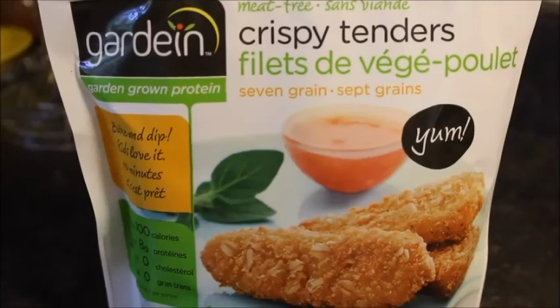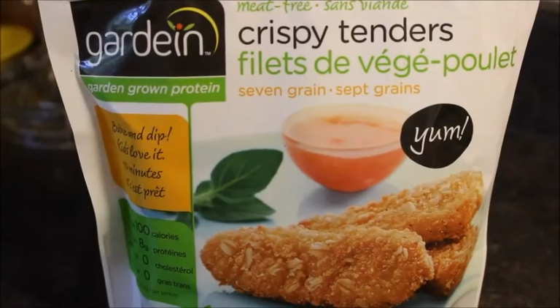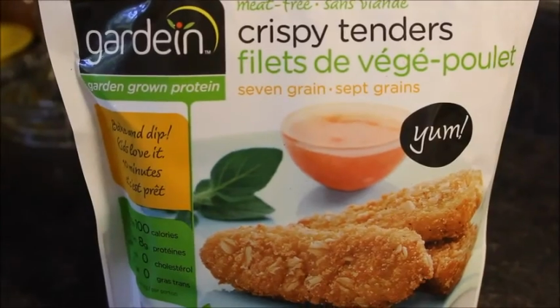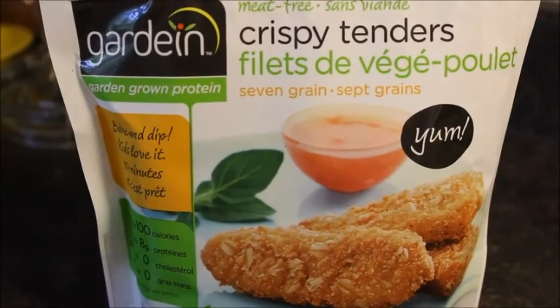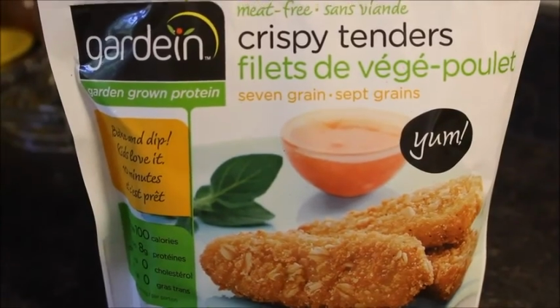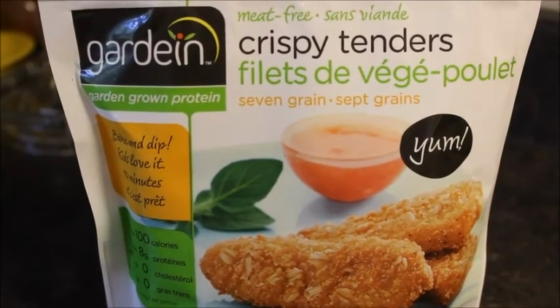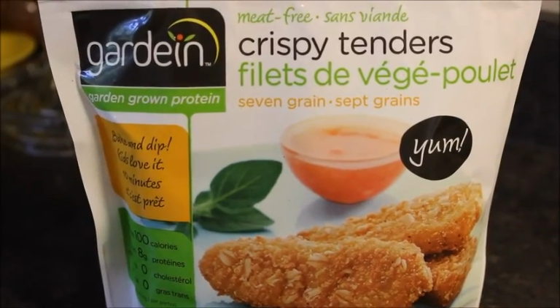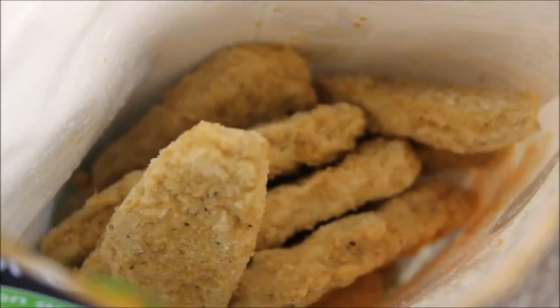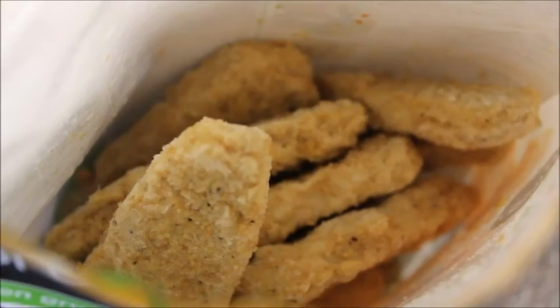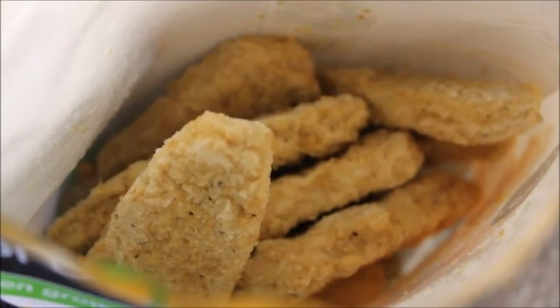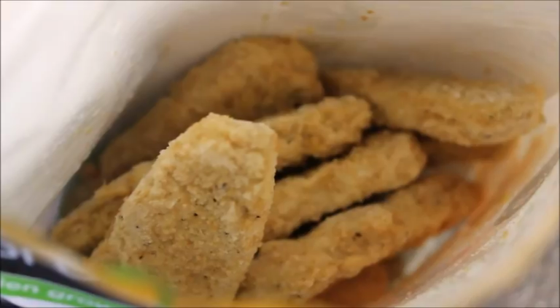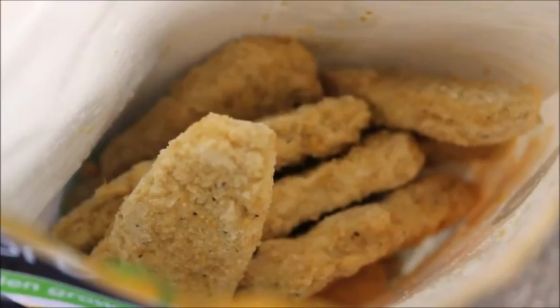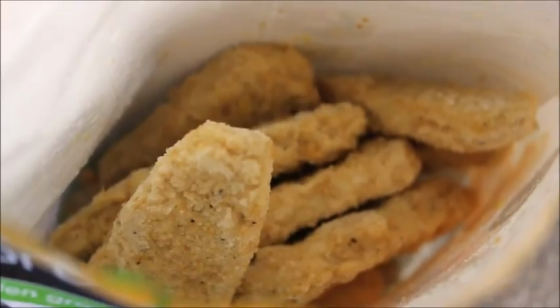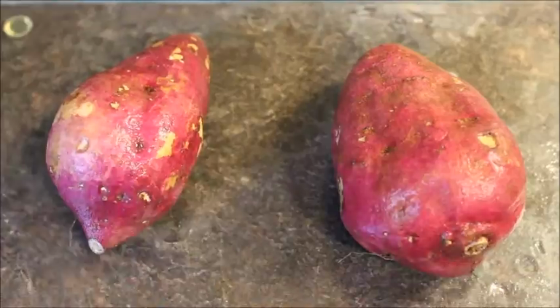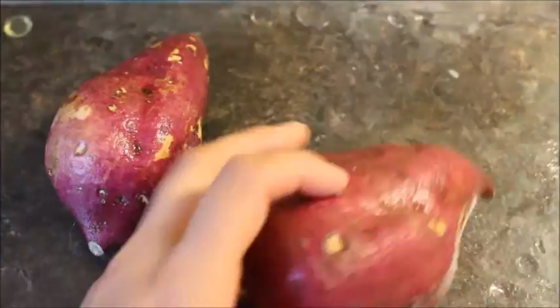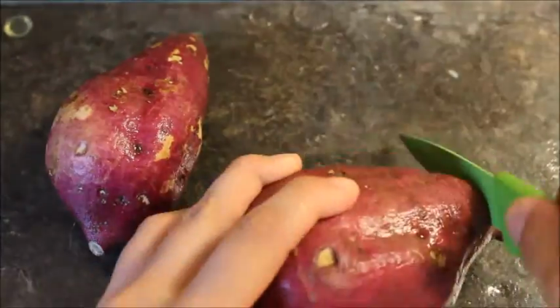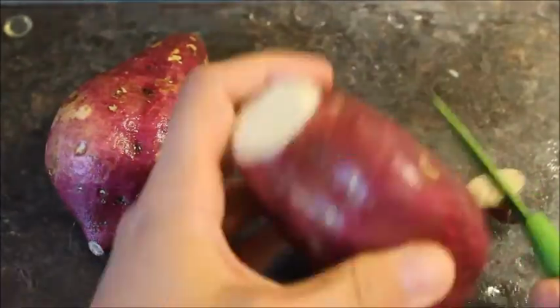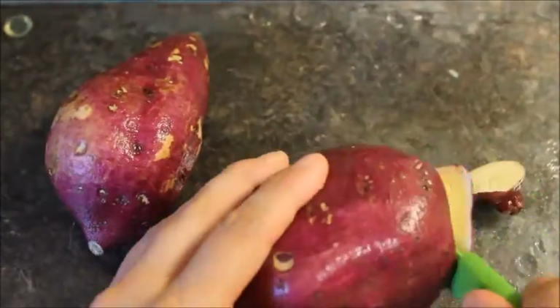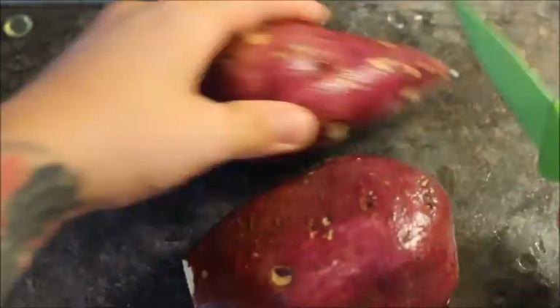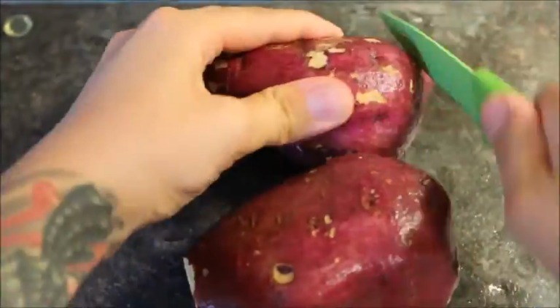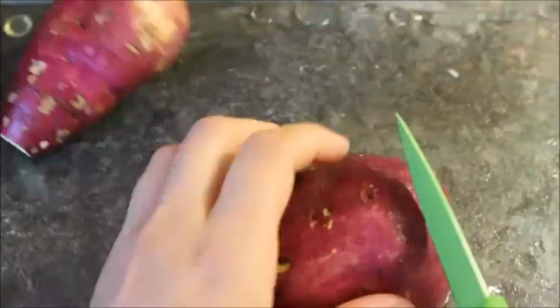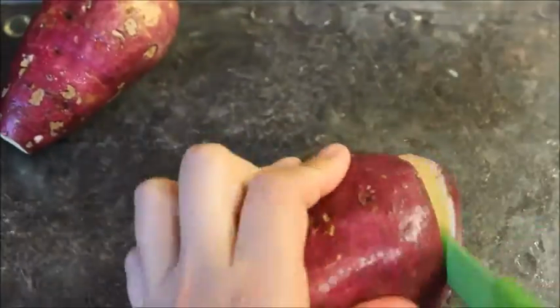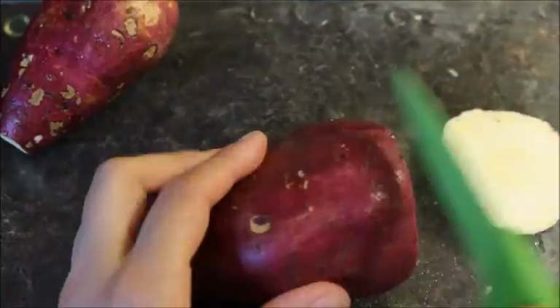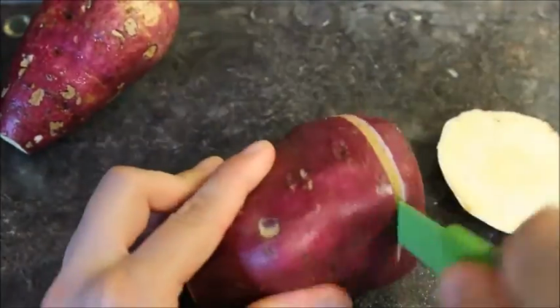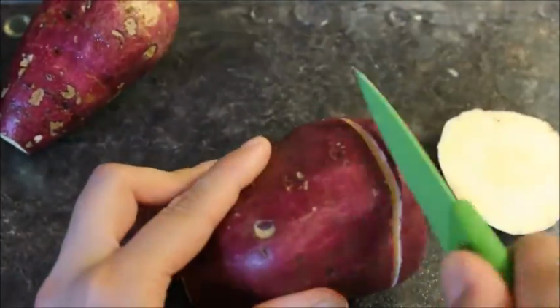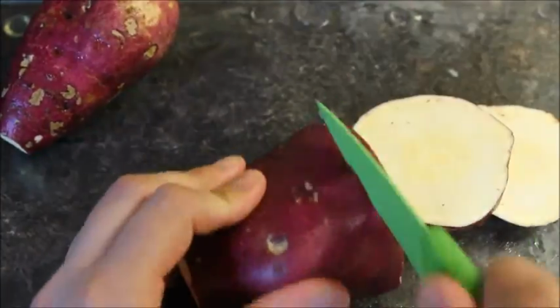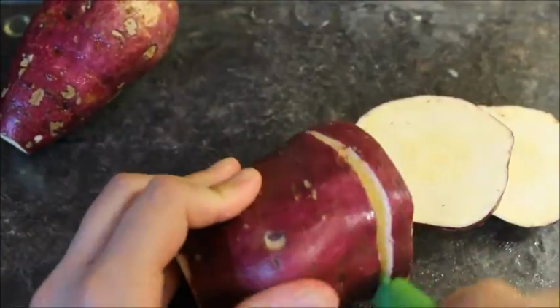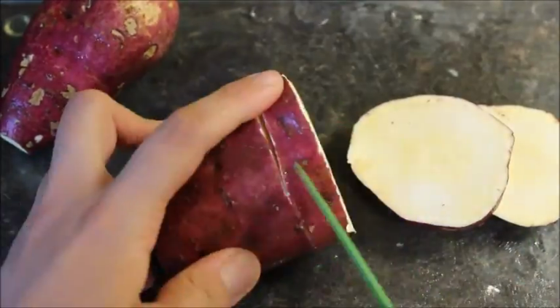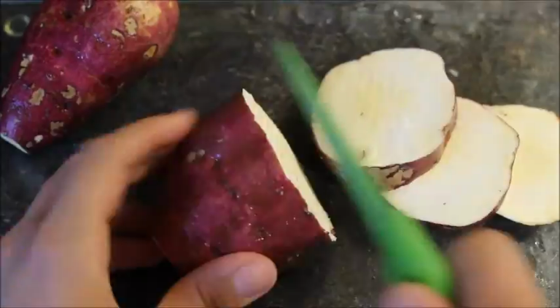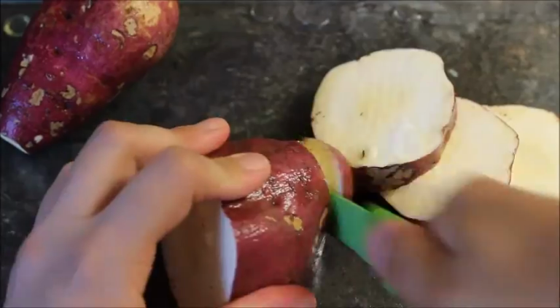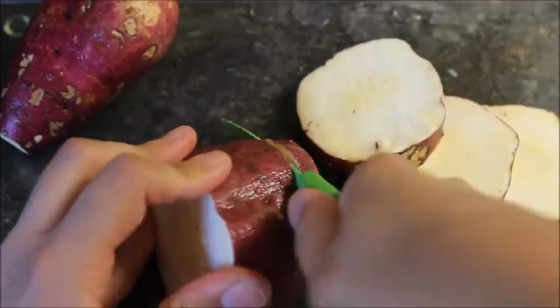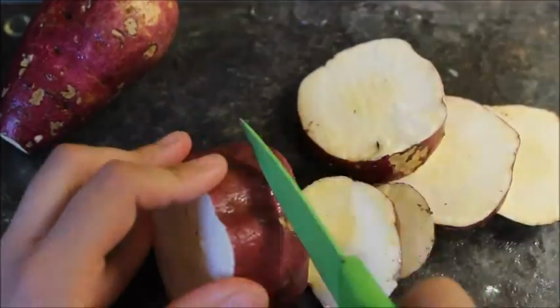A few days ago I went across town and I found these Gardein Crispy Tenders, so I thought I'd give them a try. I'm also making some purple sweet potatoes — I'm going to be steaming them.